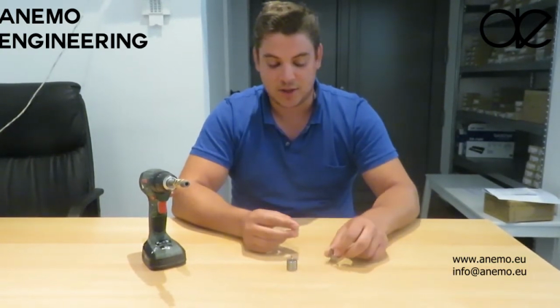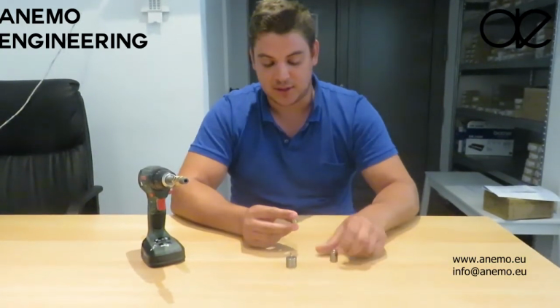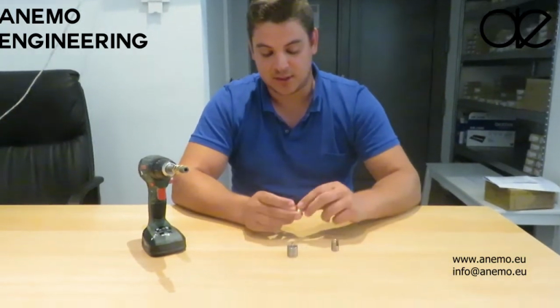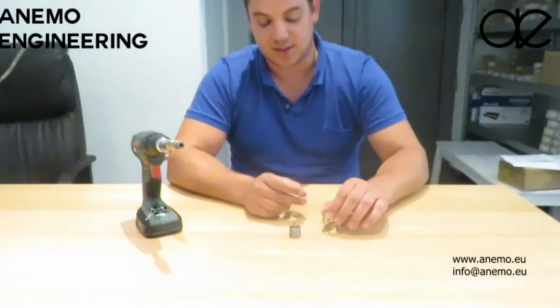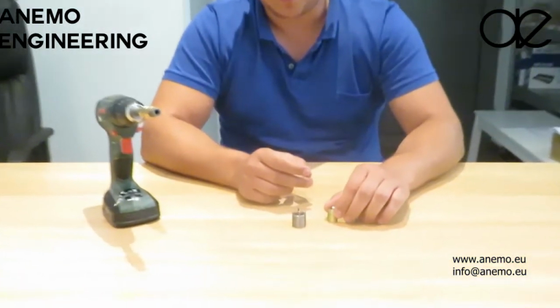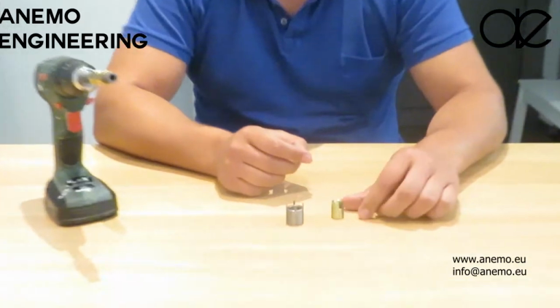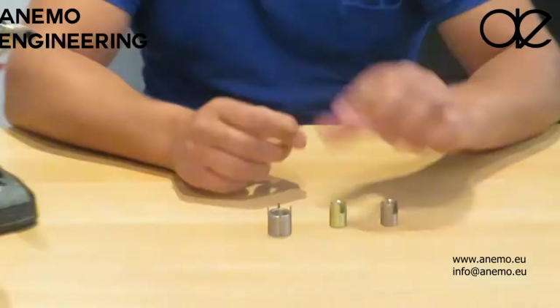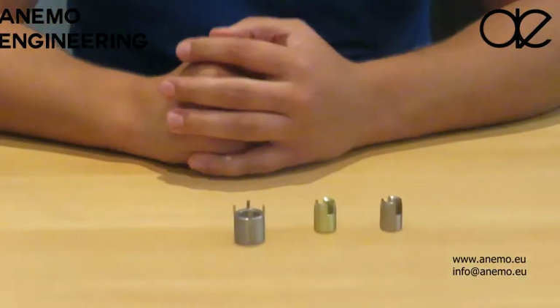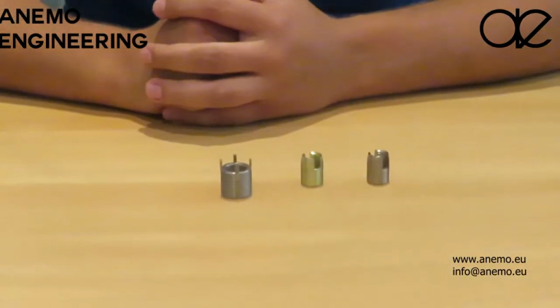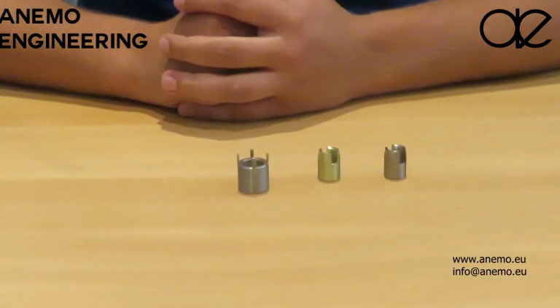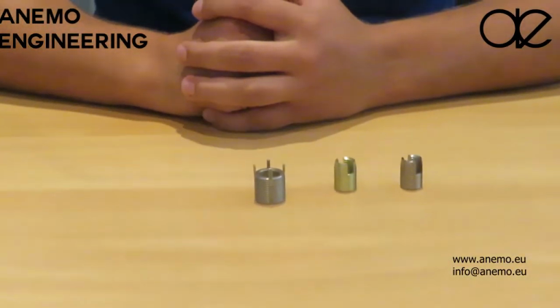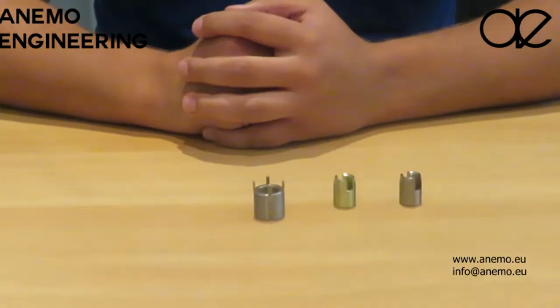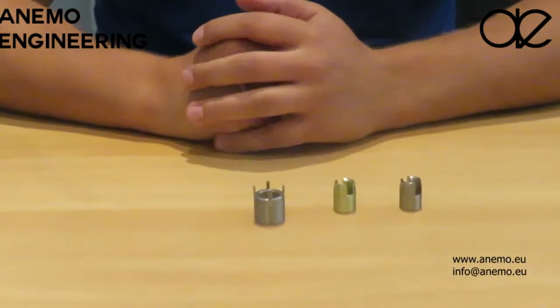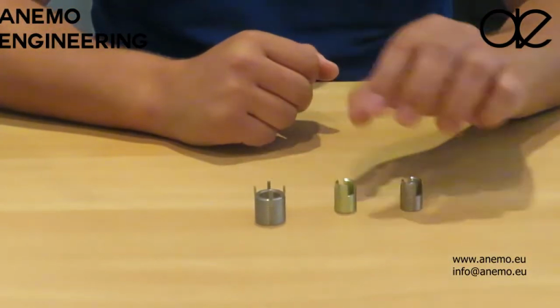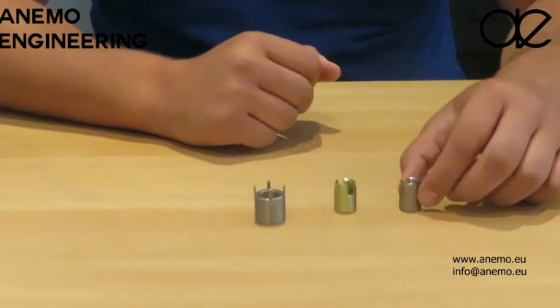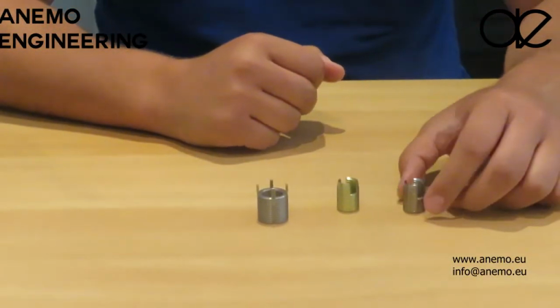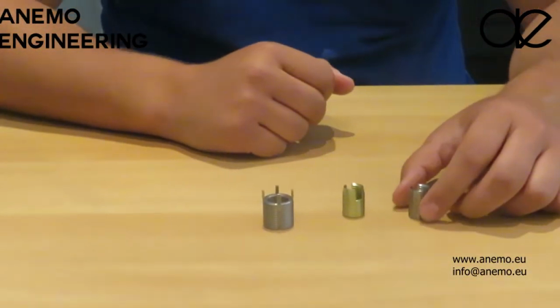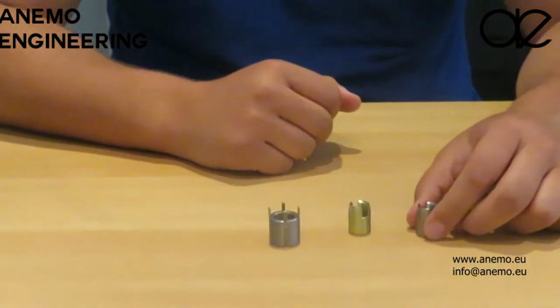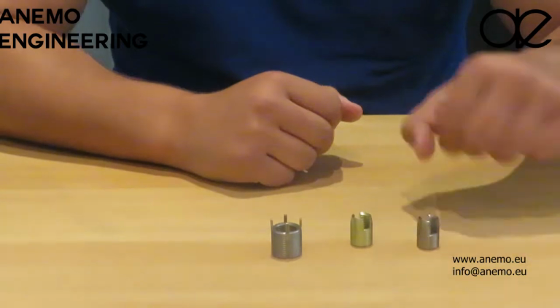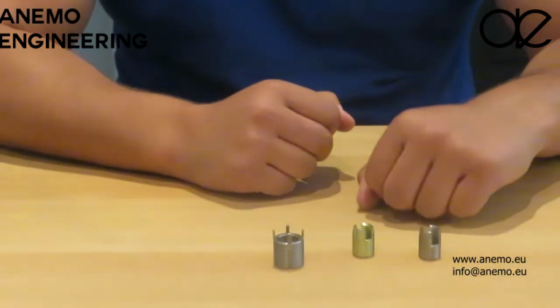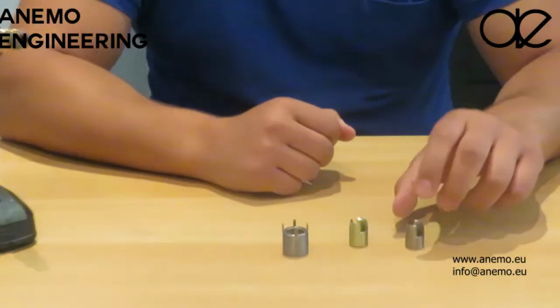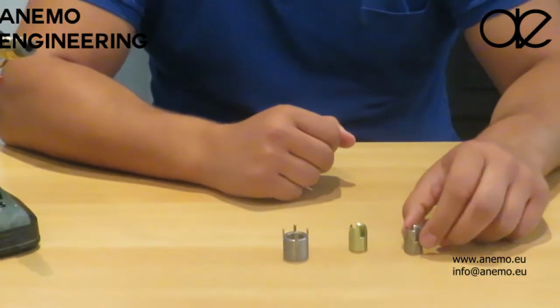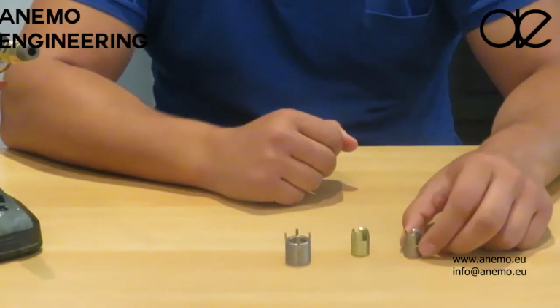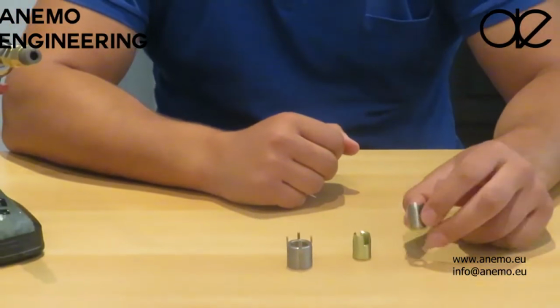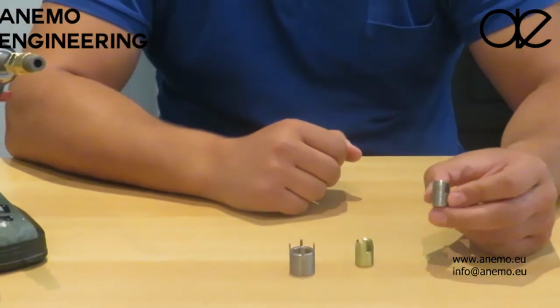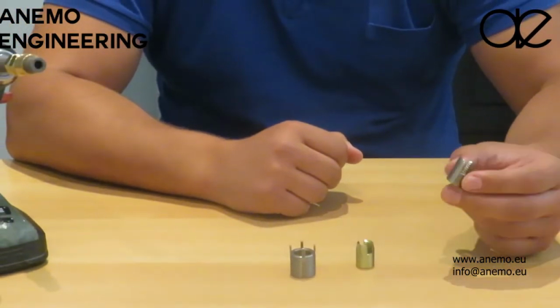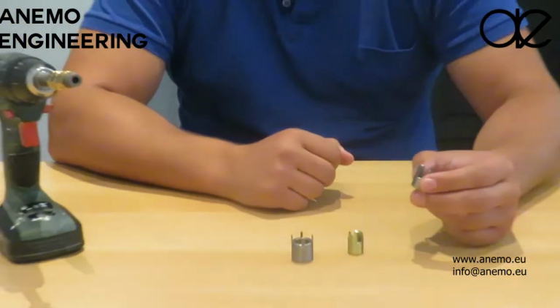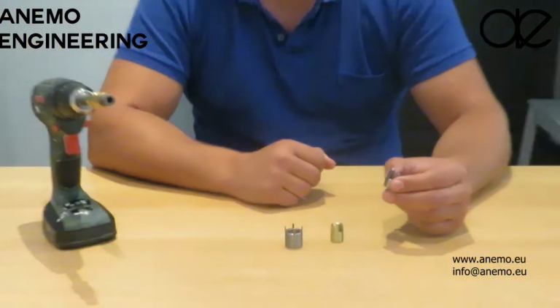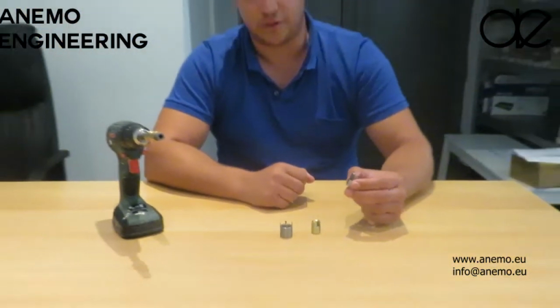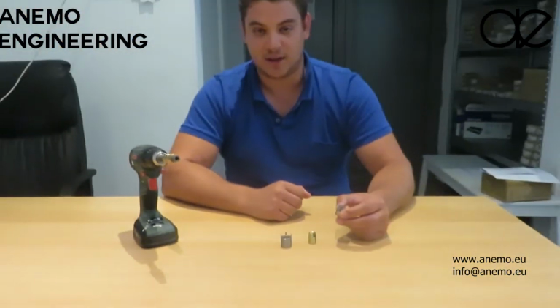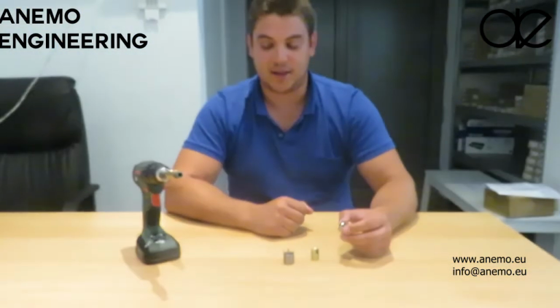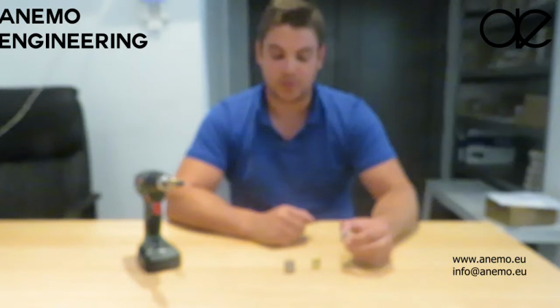The advantage of these inserts is that they are self-tapping, so you just have your hole and then when you screw in the parts, it will make its own thread. This is usually used to fix a damaged thread.